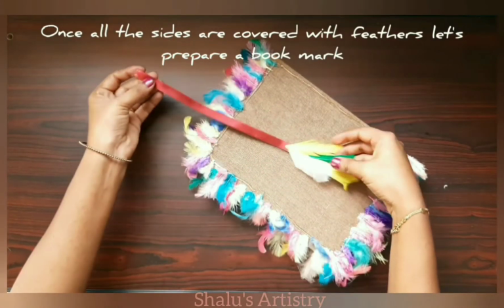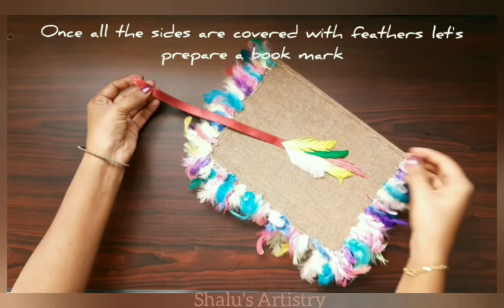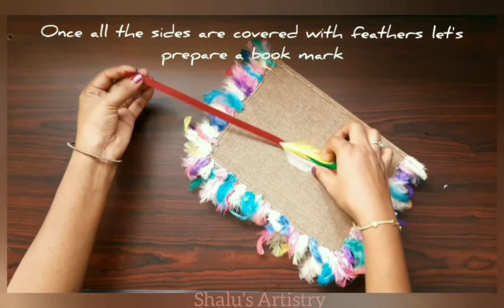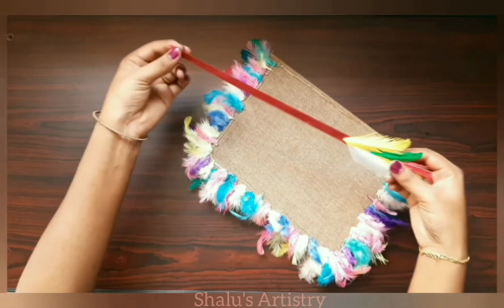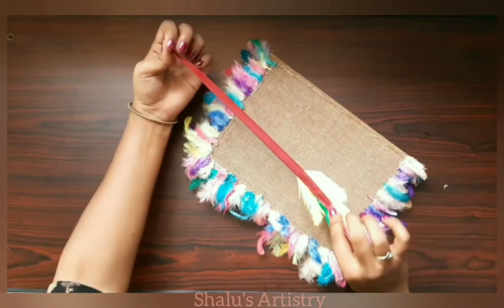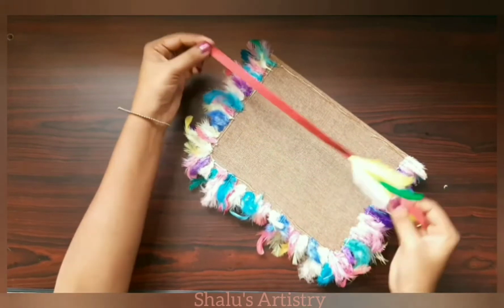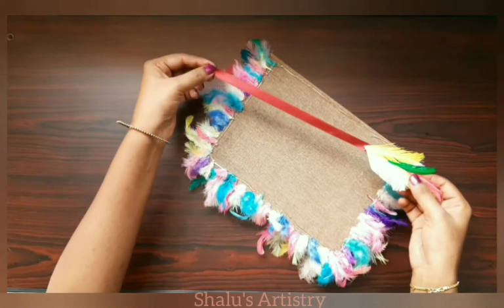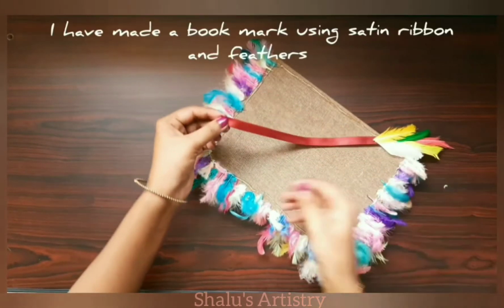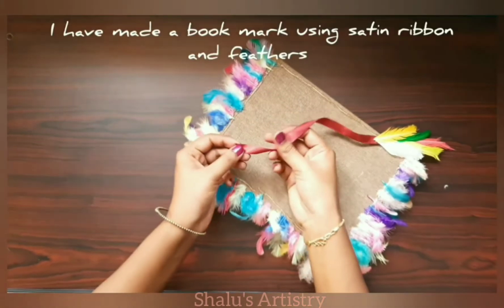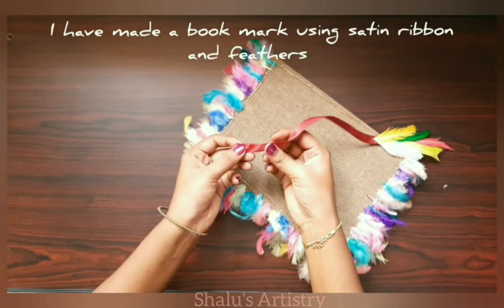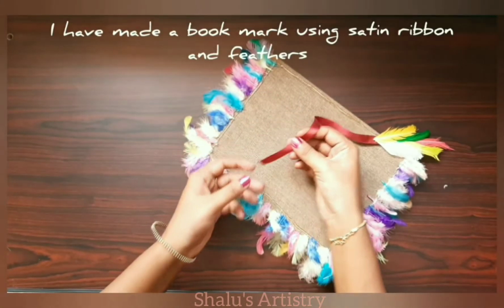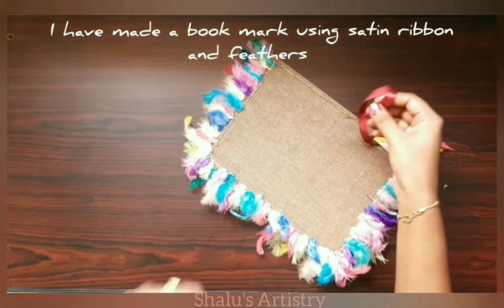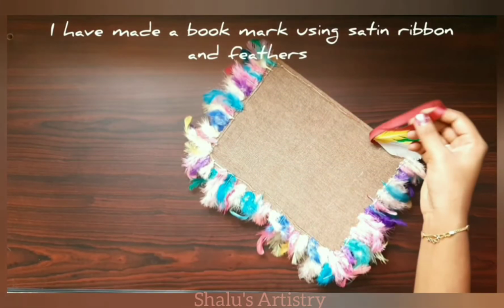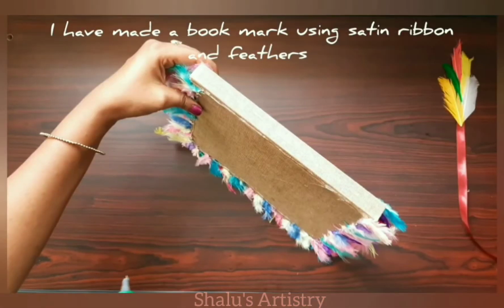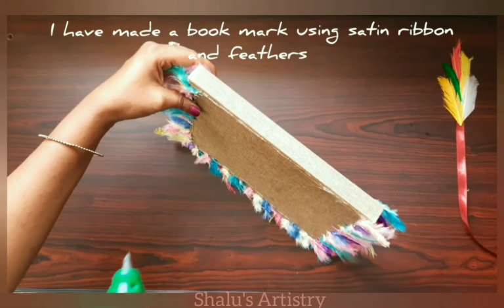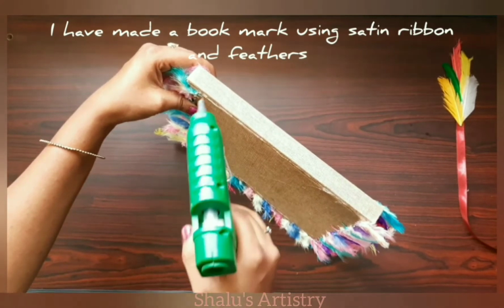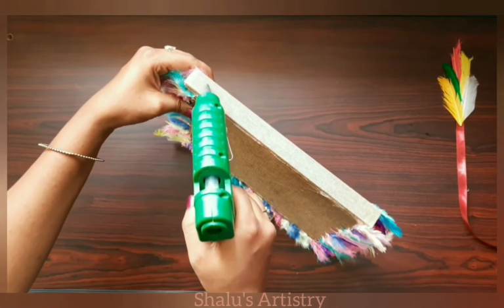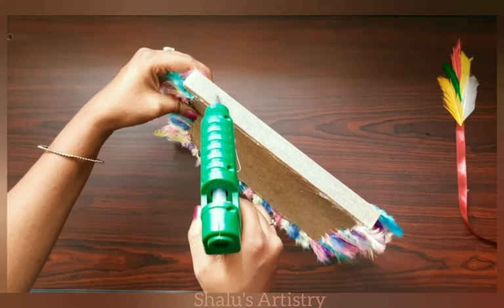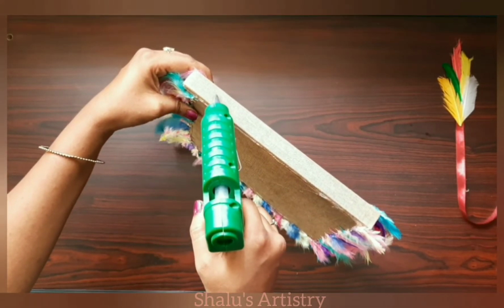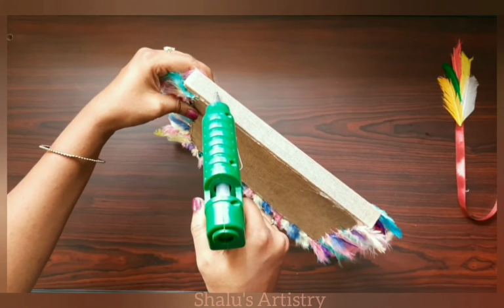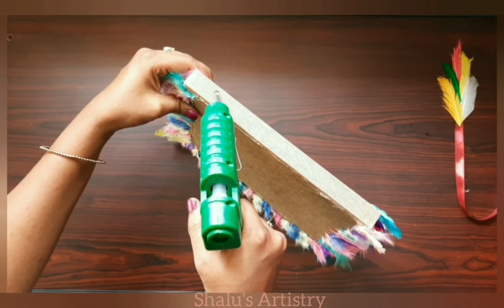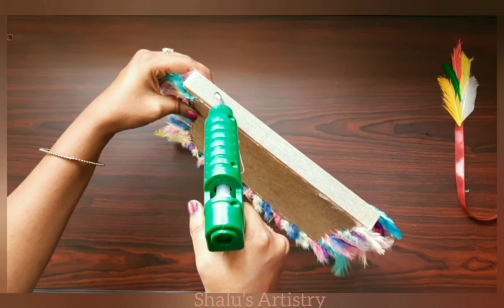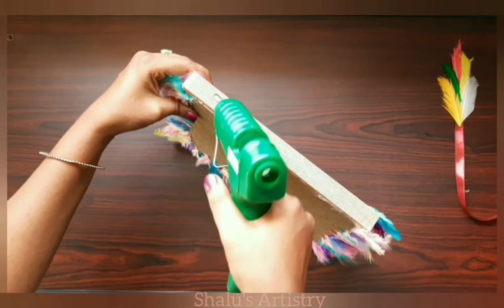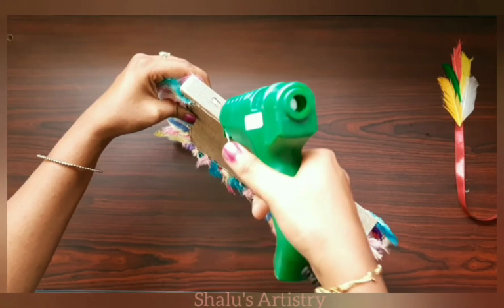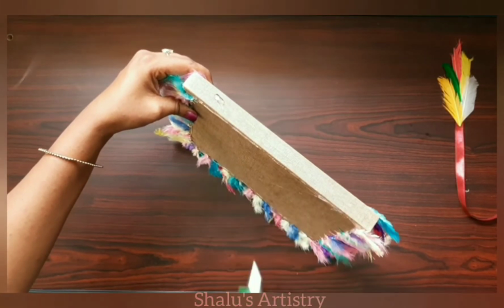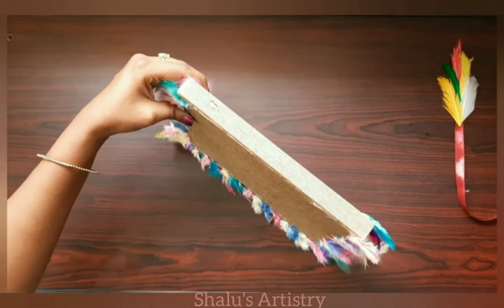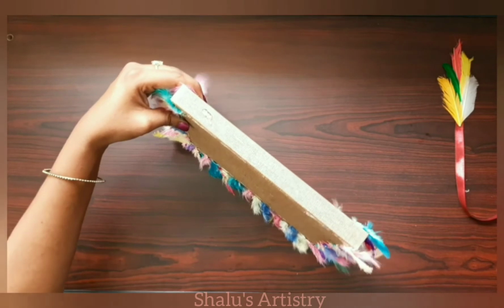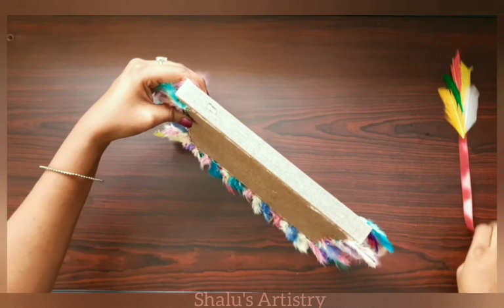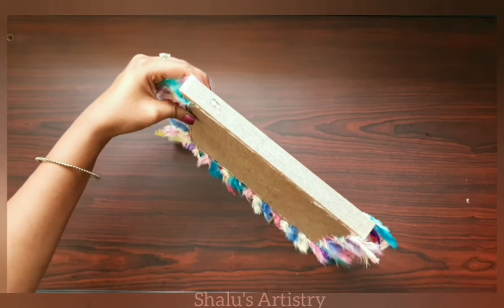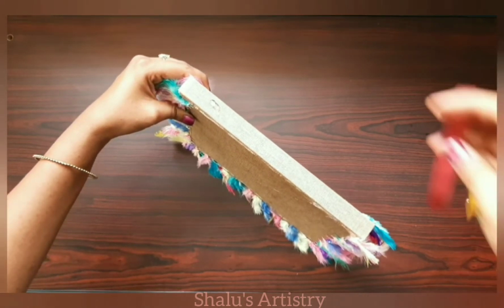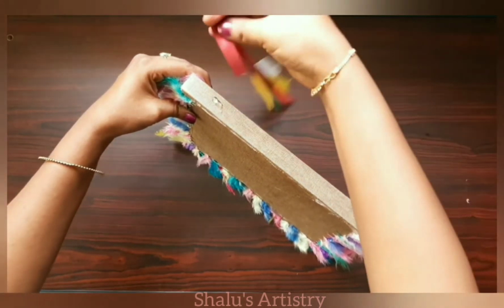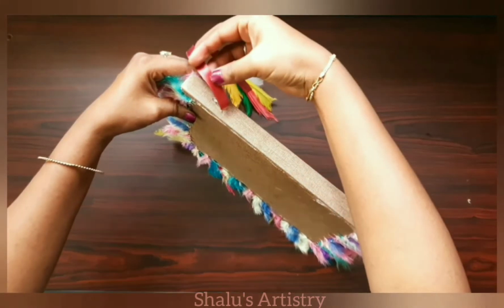let's prepare the bookmark. I have made a bookmark using satin ribbon and feathers. Stick the satin ribbon to the diary.